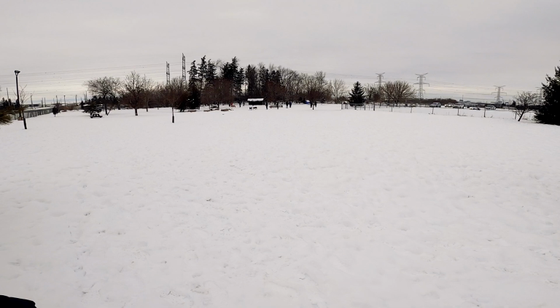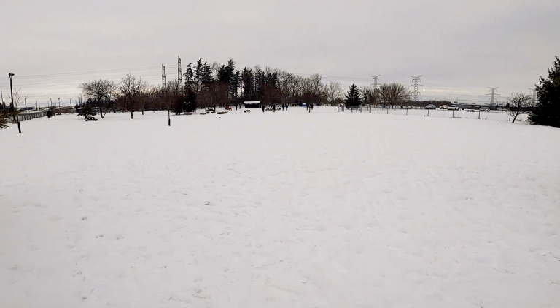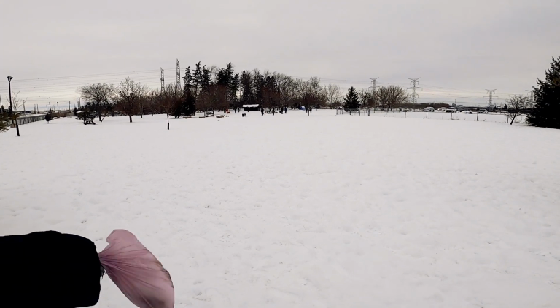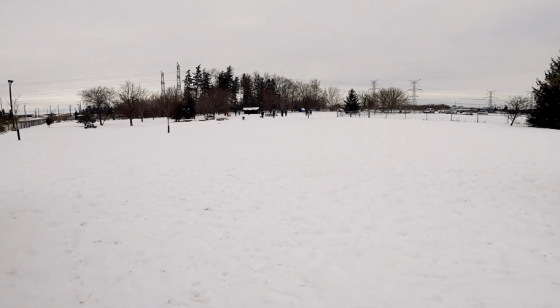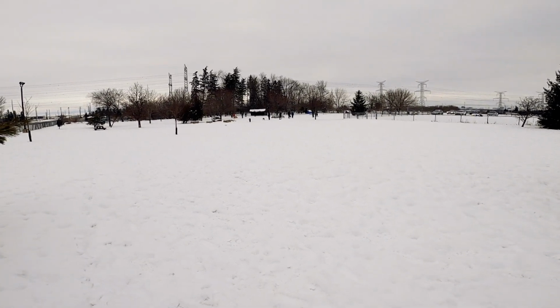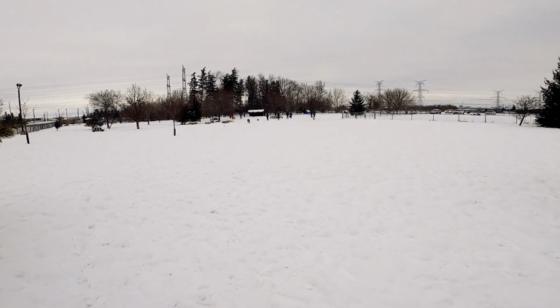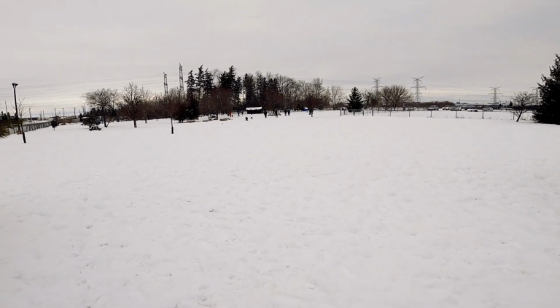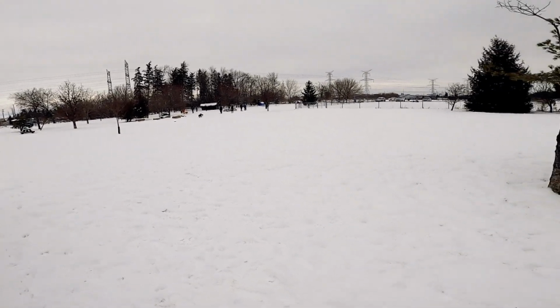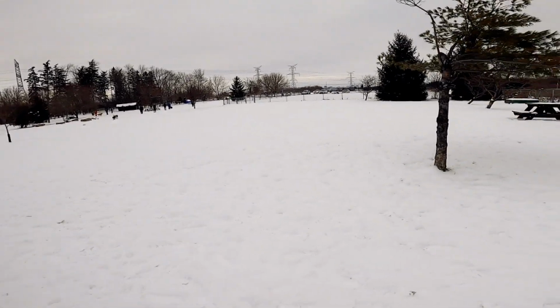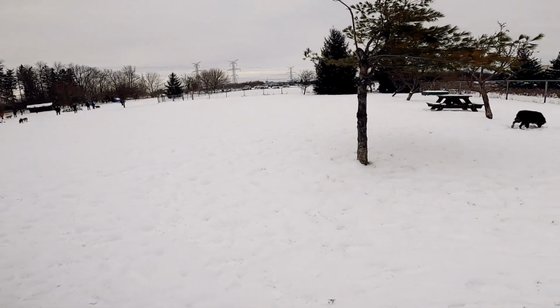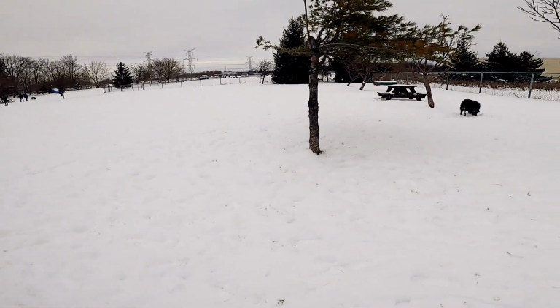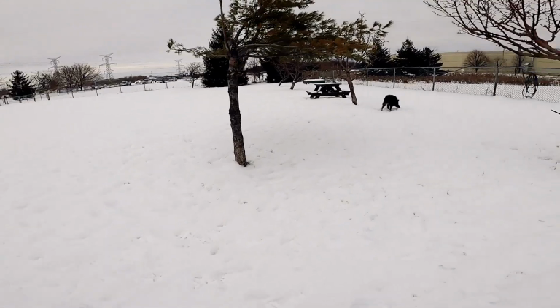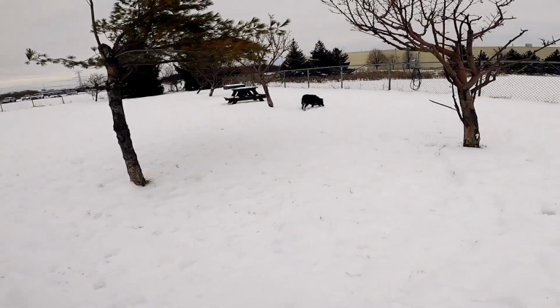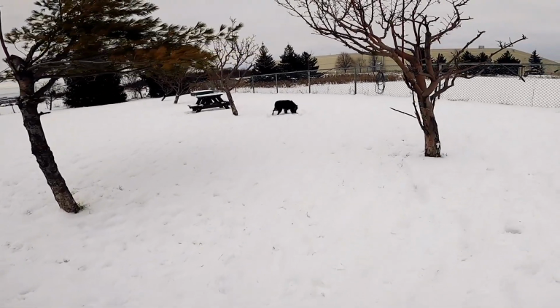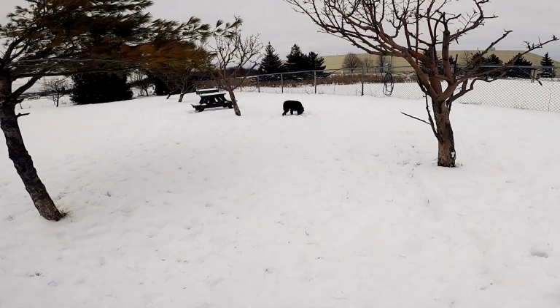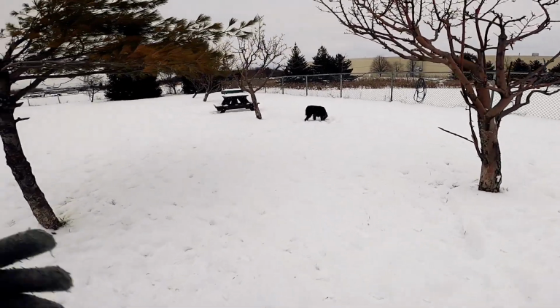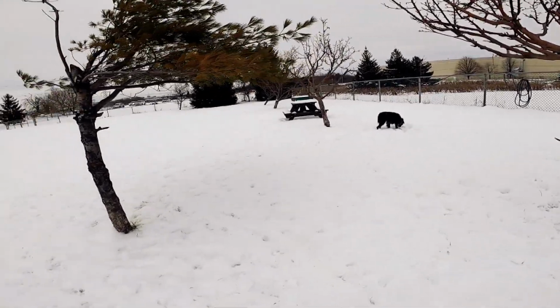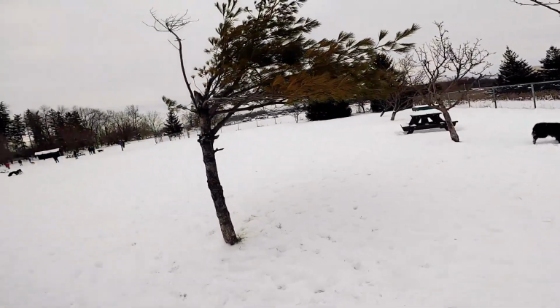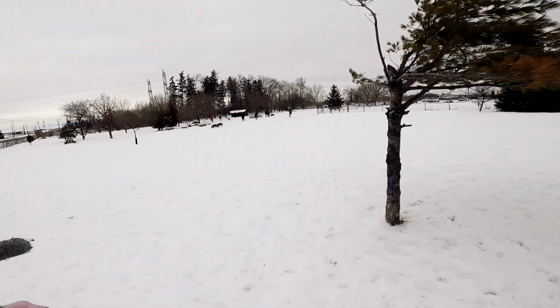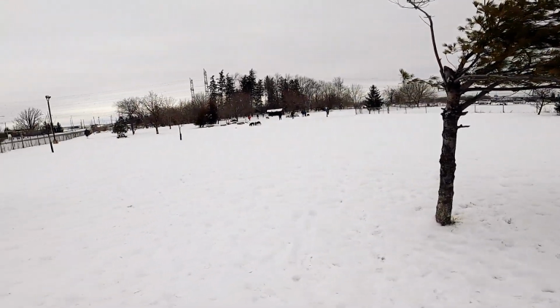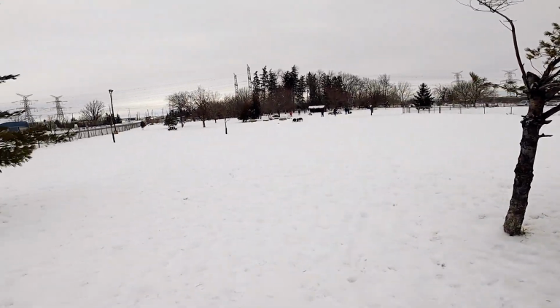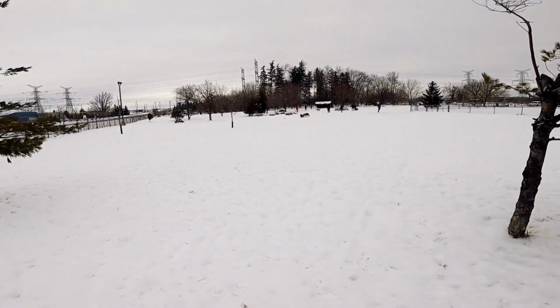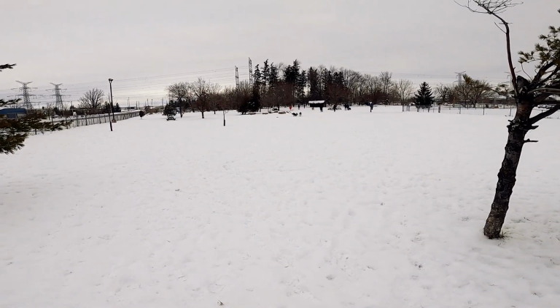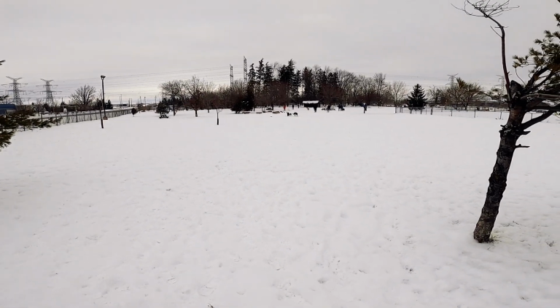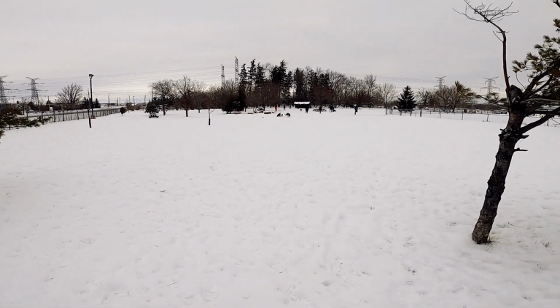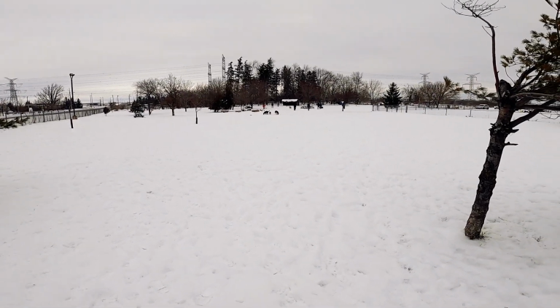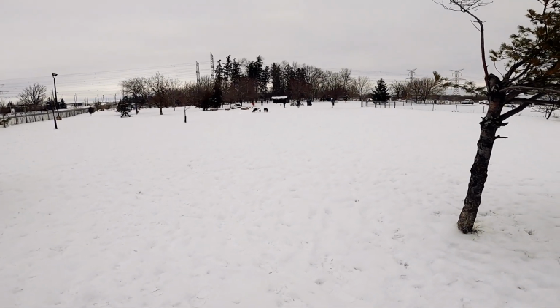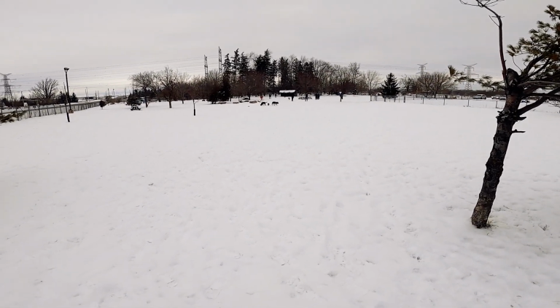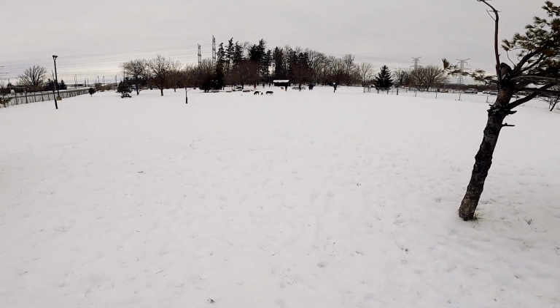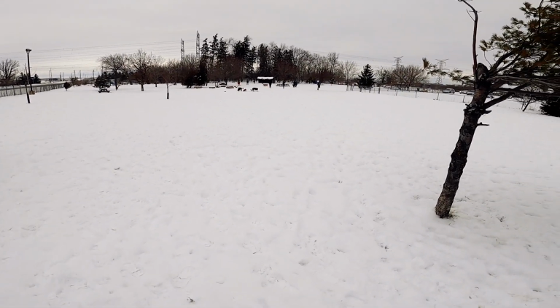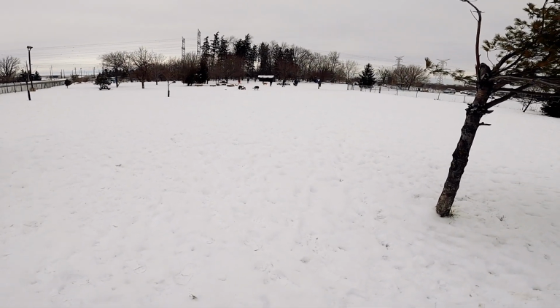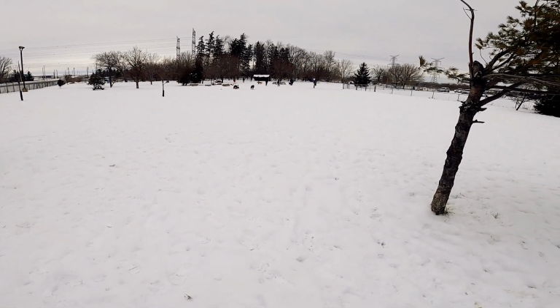My way of upping that or taking it a notch further is actually coming into the dog park now. A few things I want to point out even before I bring my dog in: one of the things I've been doing is coming during off-peak hours.